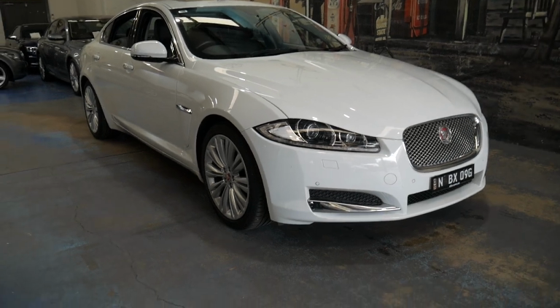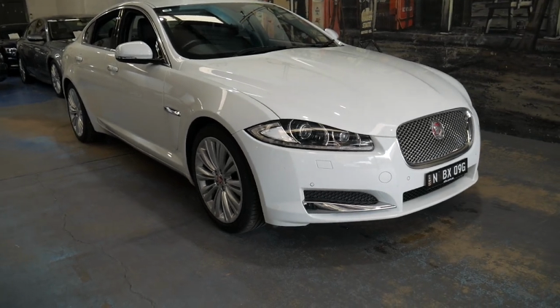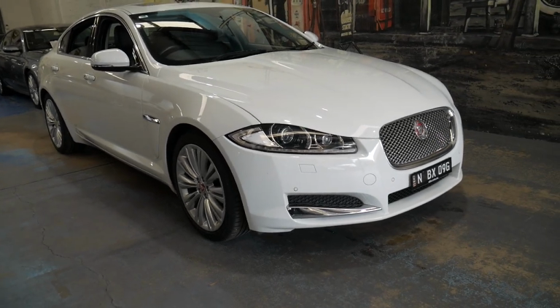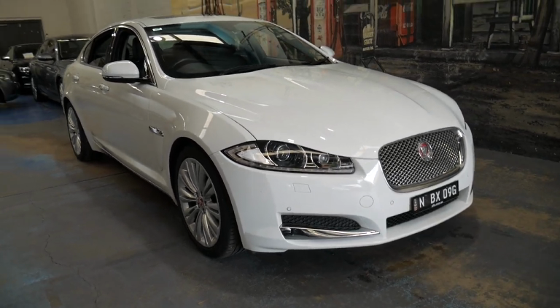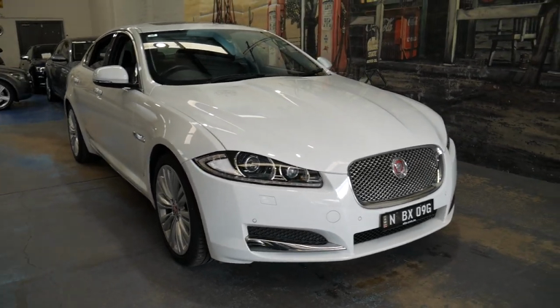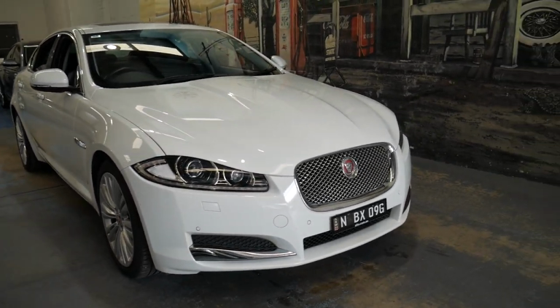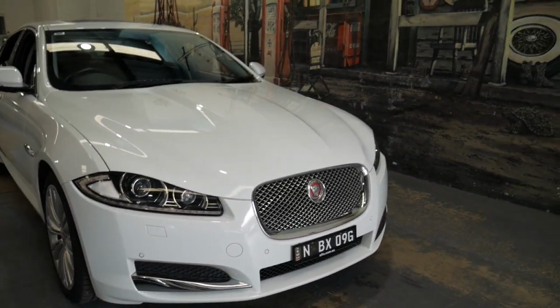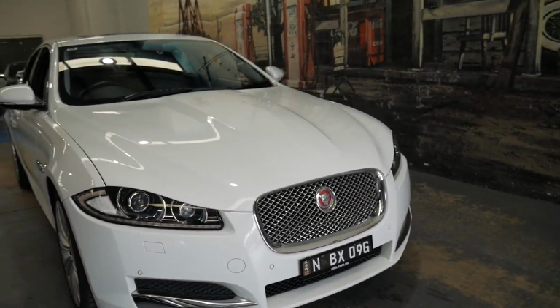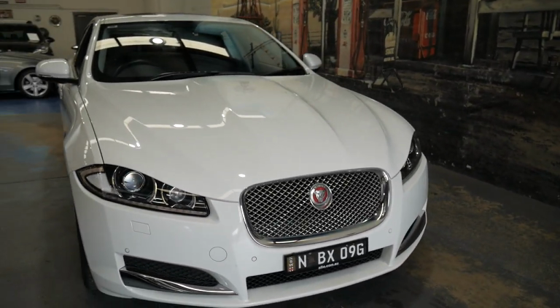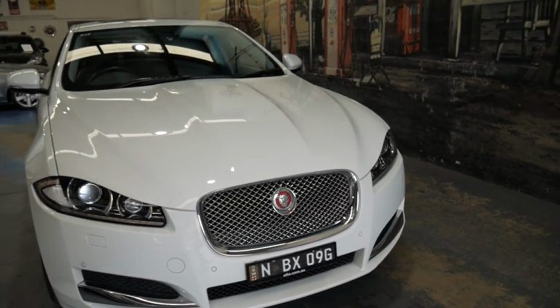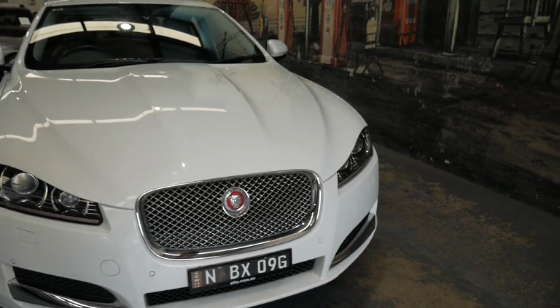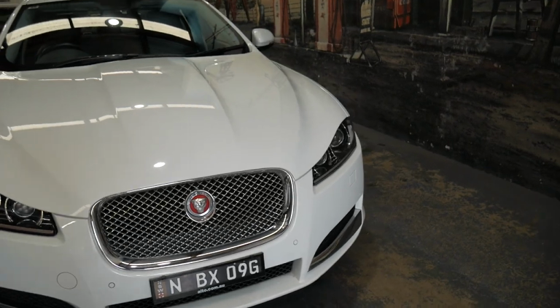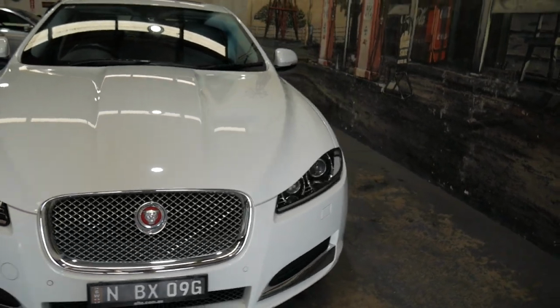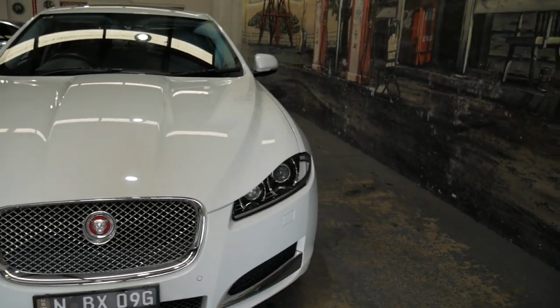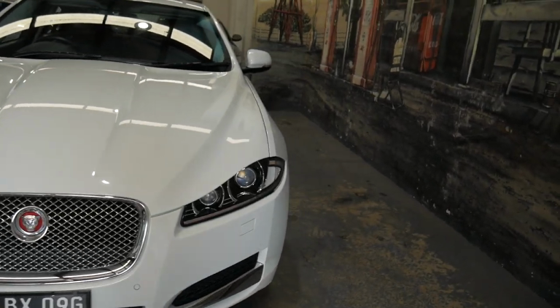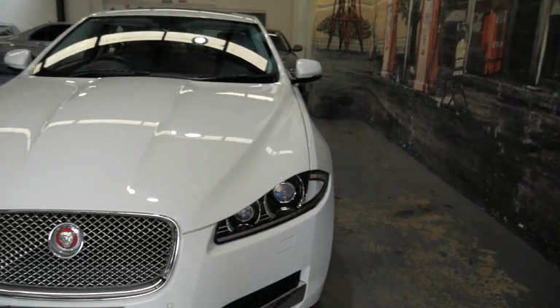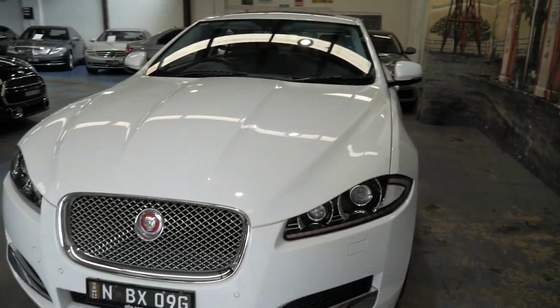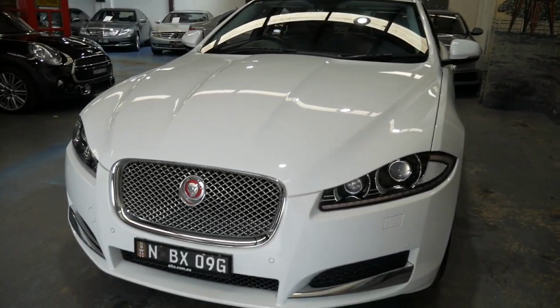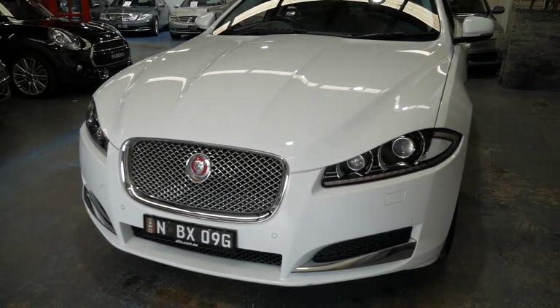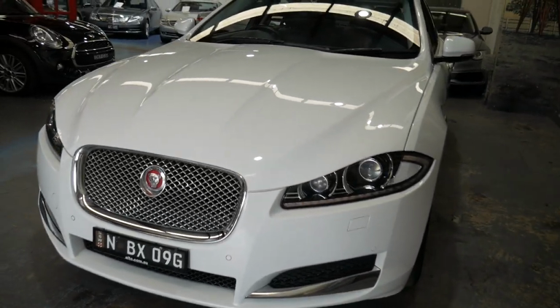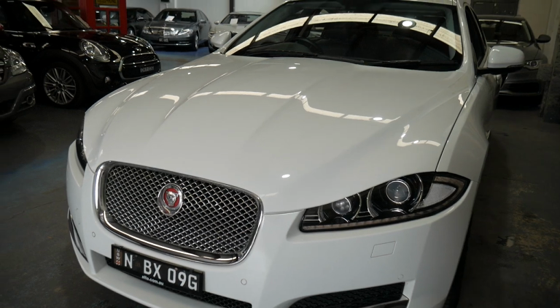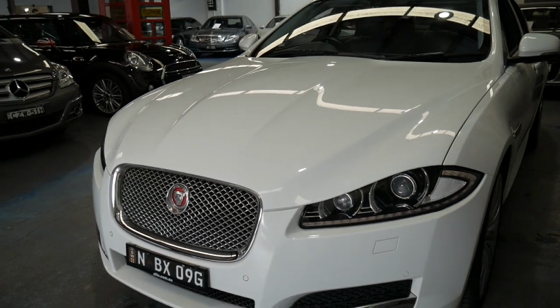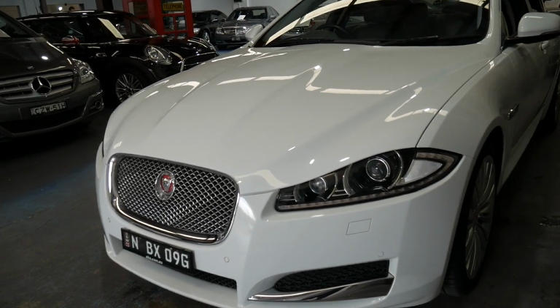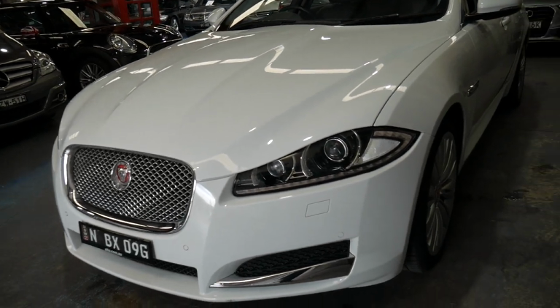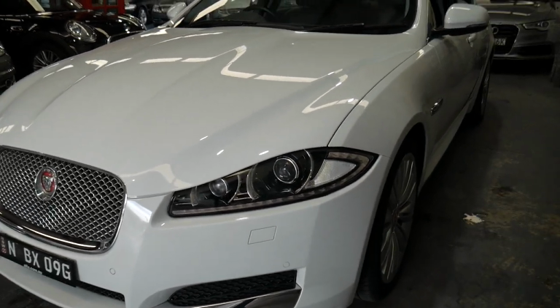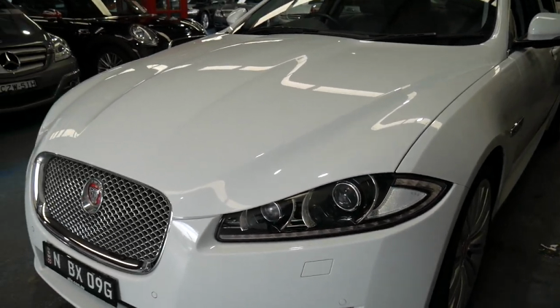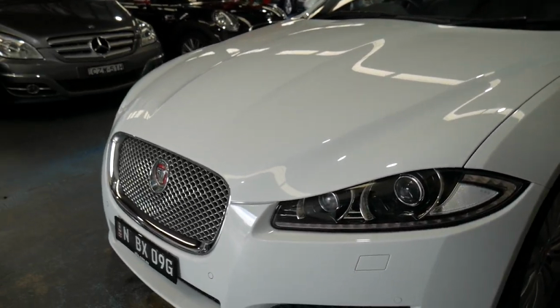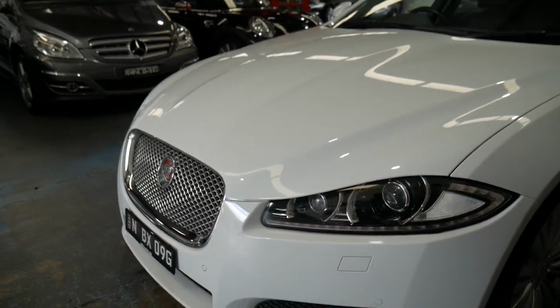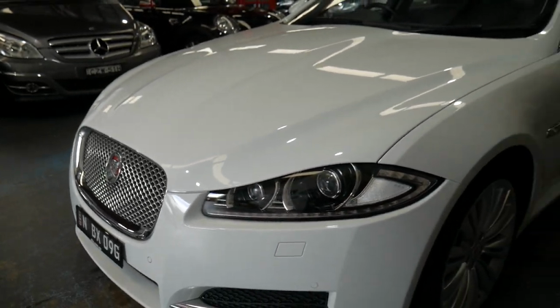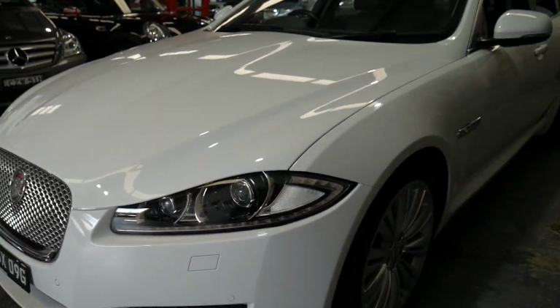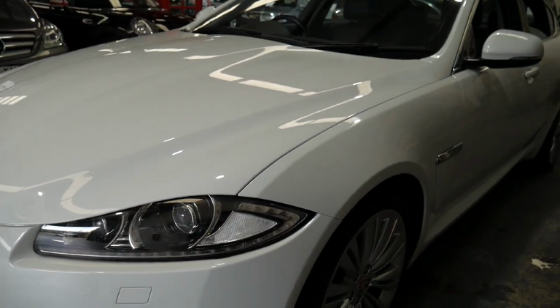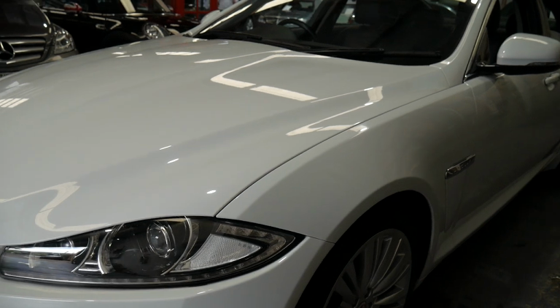It's a great pleasure to show this beautiful 2014 Jaguar XF 2.2 litre turbo diesel premium luxury. We actually bought the car brand new. It's my wife's car and it's done 45,000 kilometres since new.